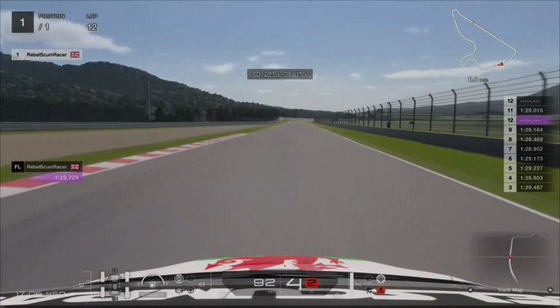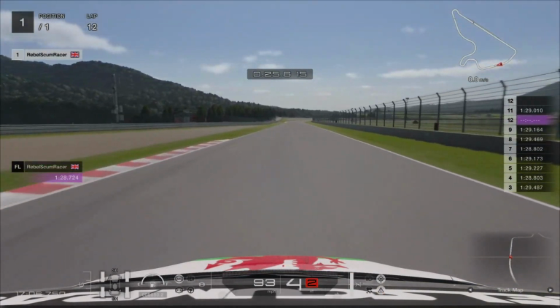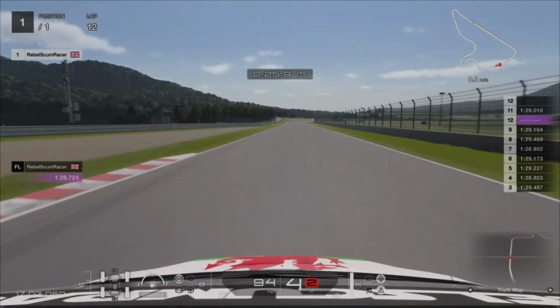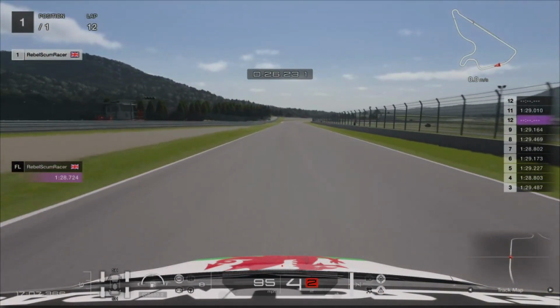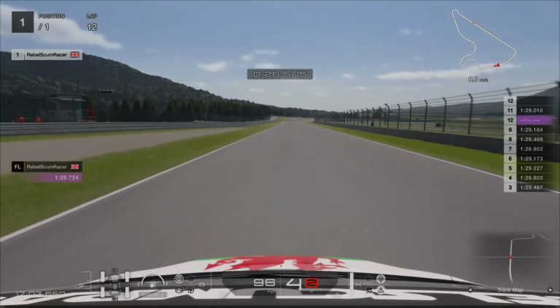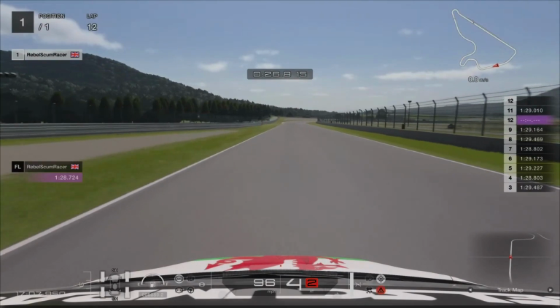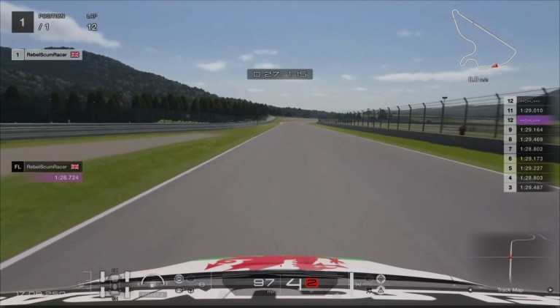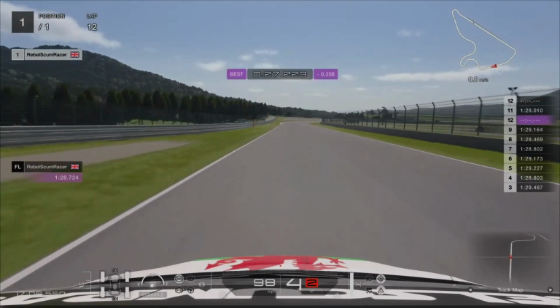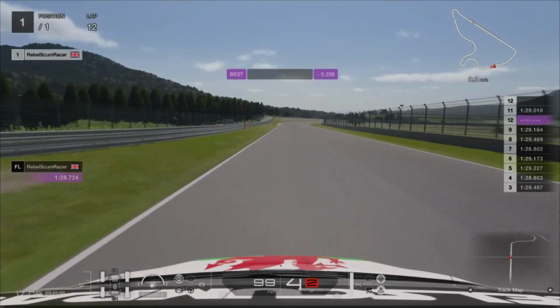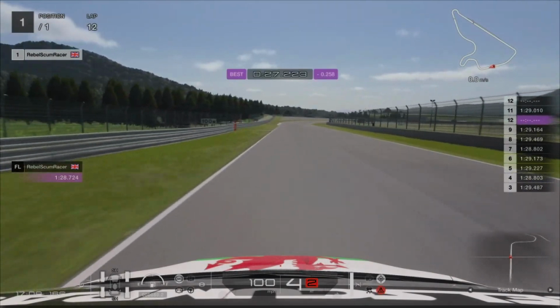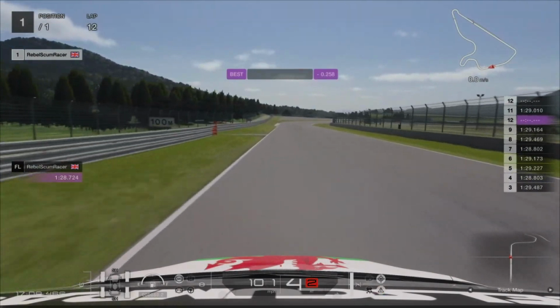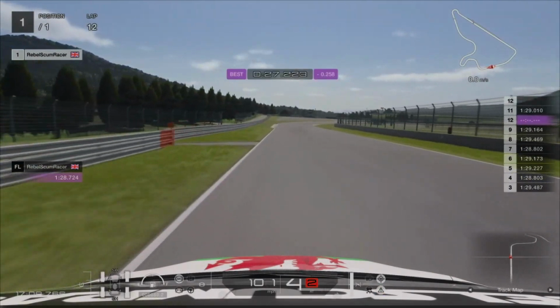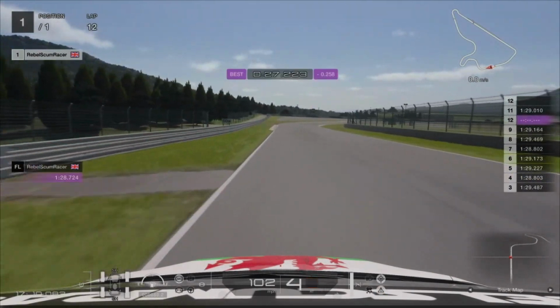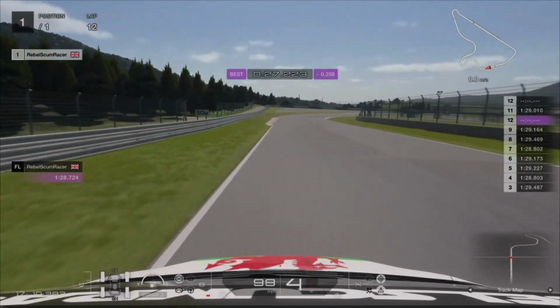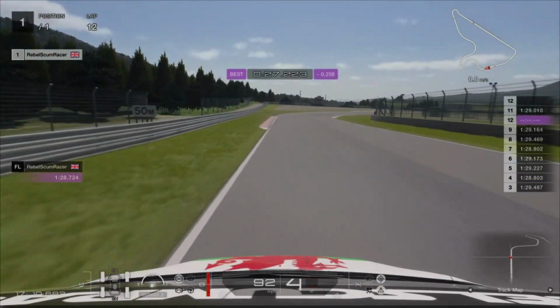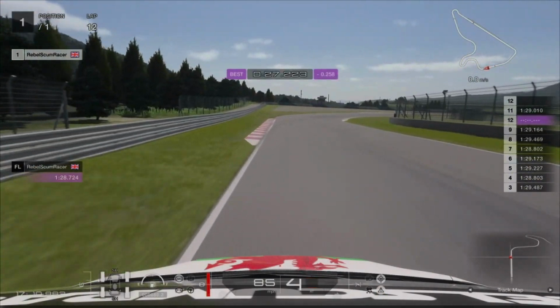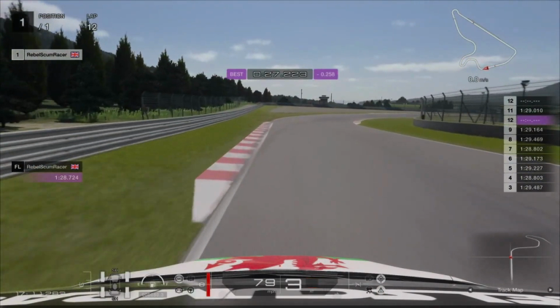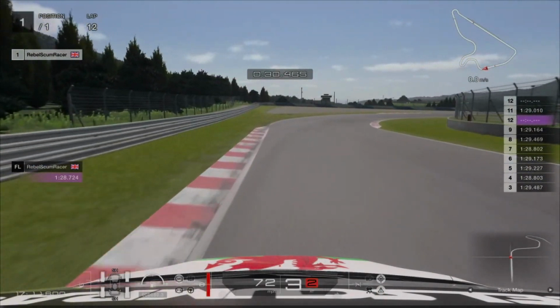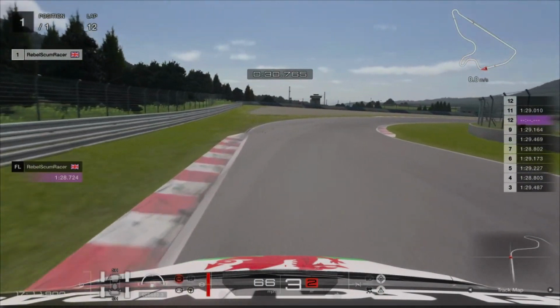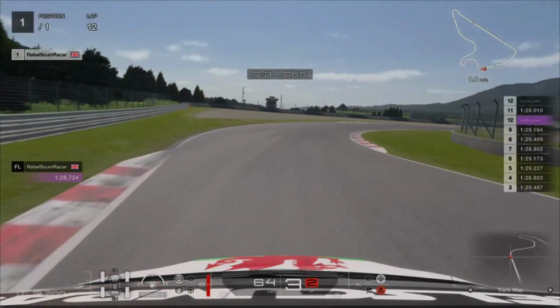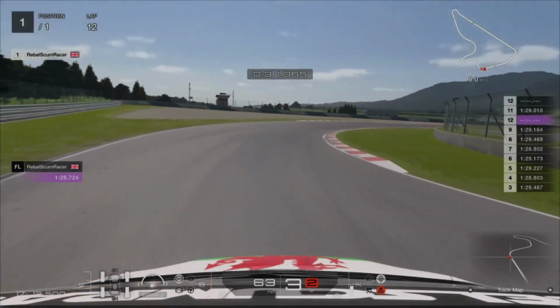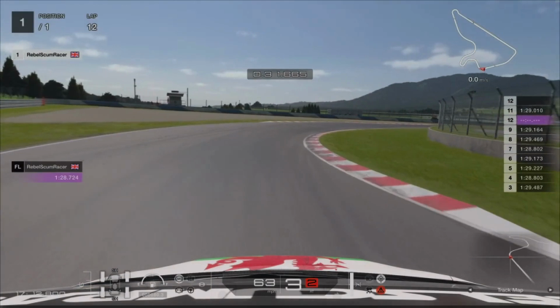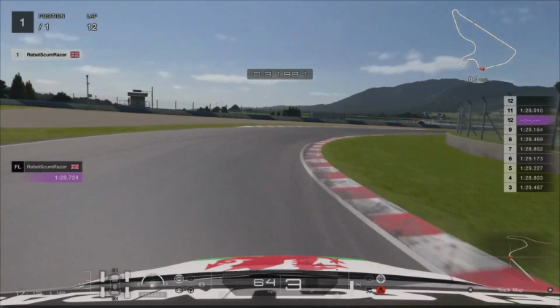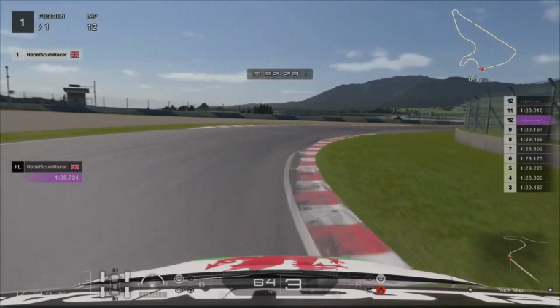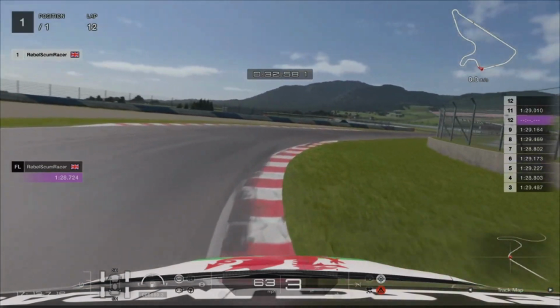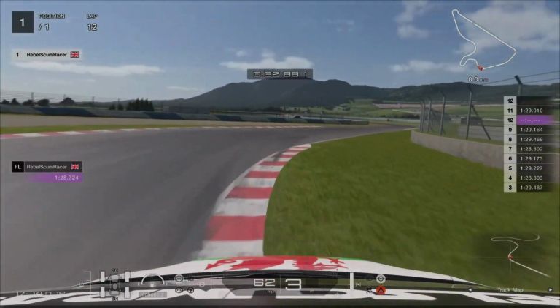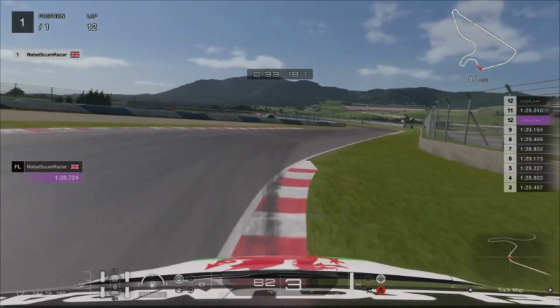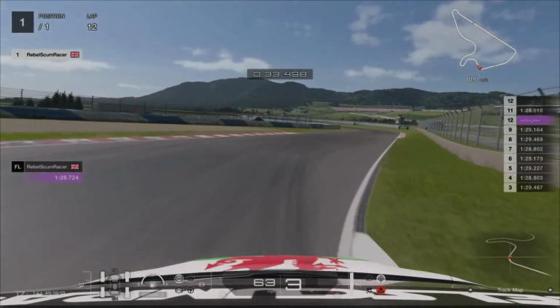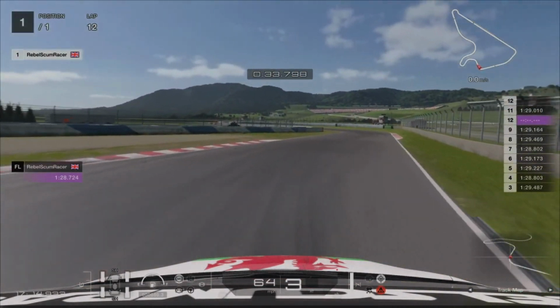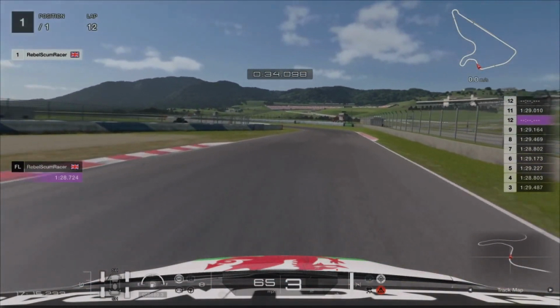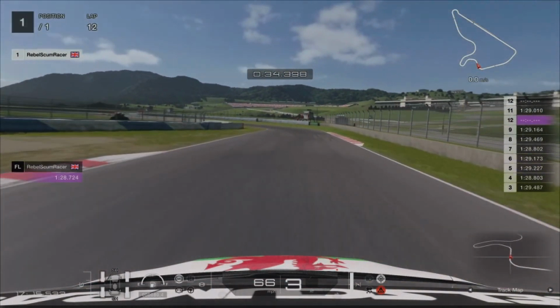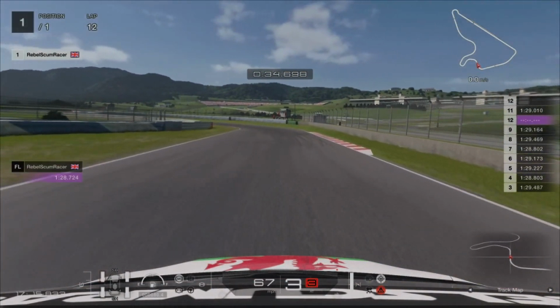For this next corner I use the little path going onto the track on the left hand side as my brake reference. I went onto the grass a little bit but it doesn't really affect the speed coming out of the corner.